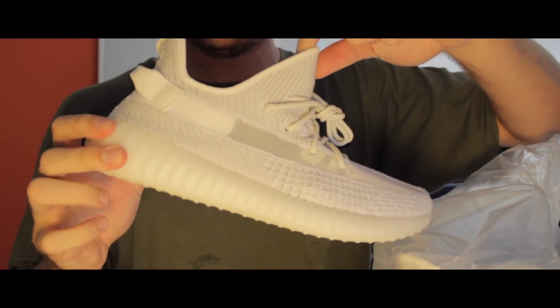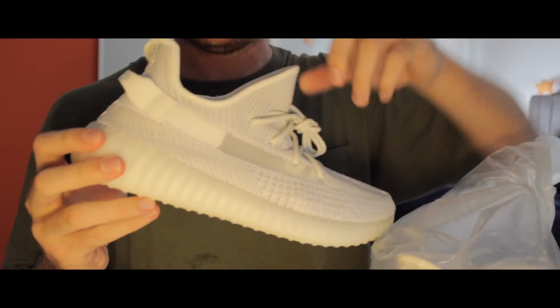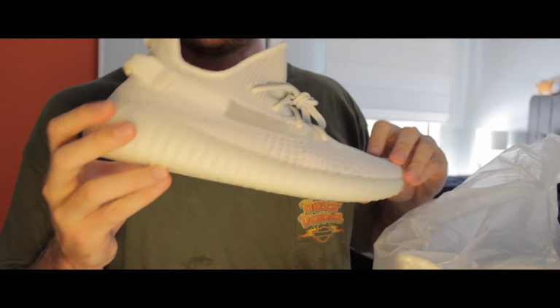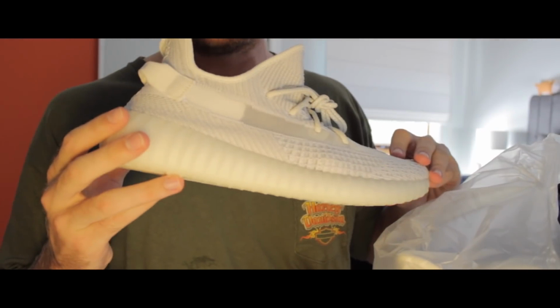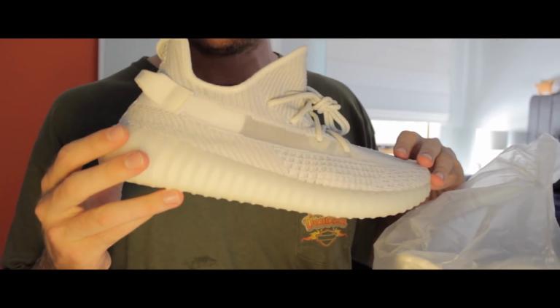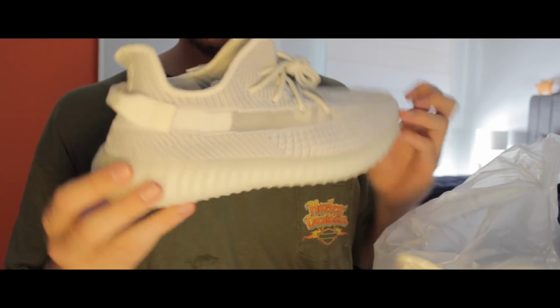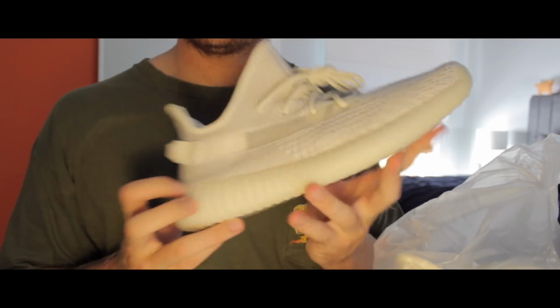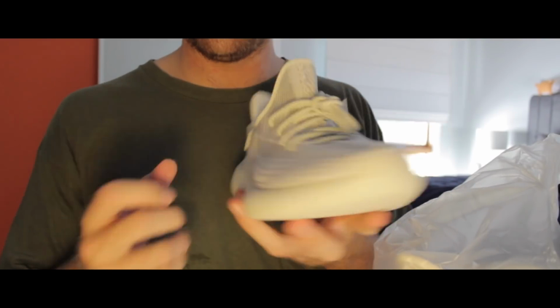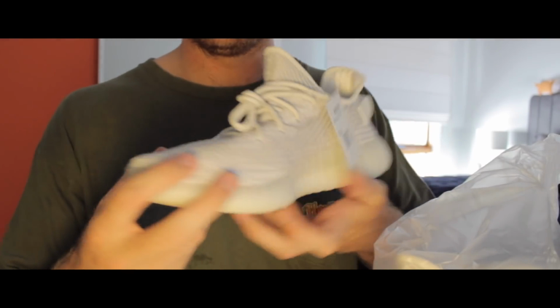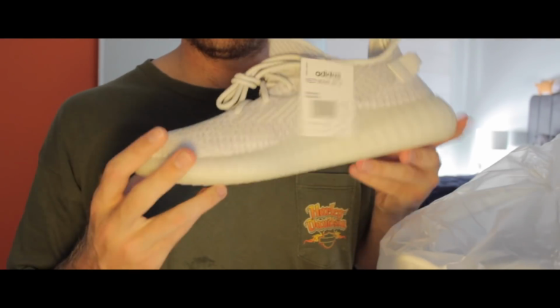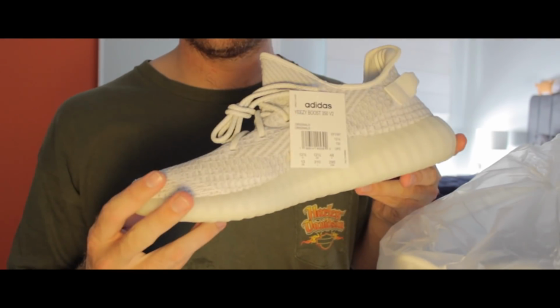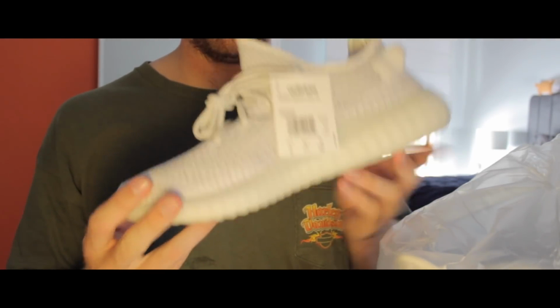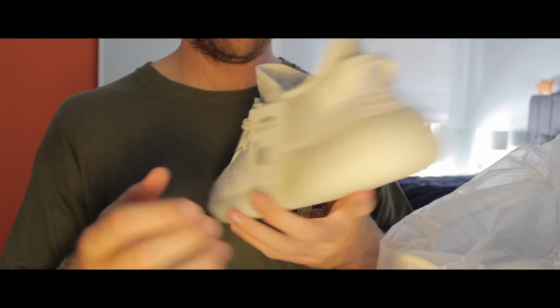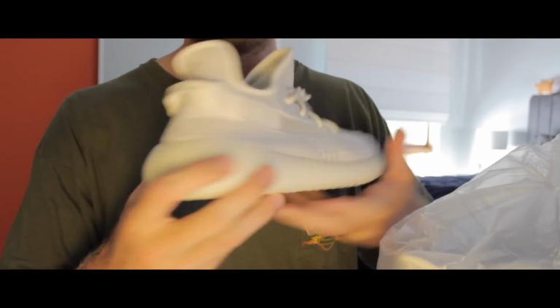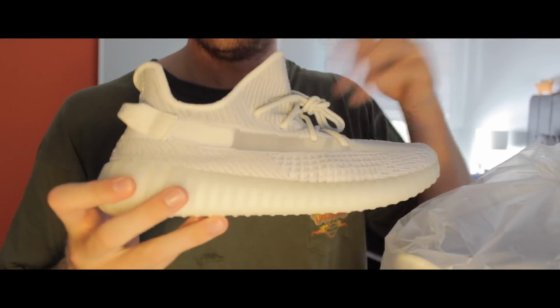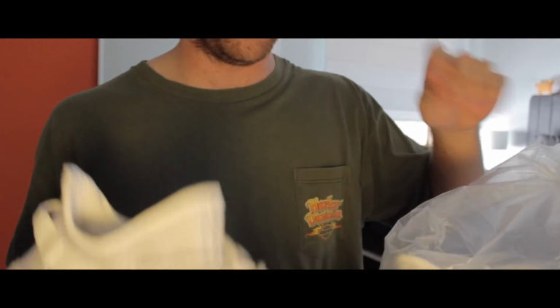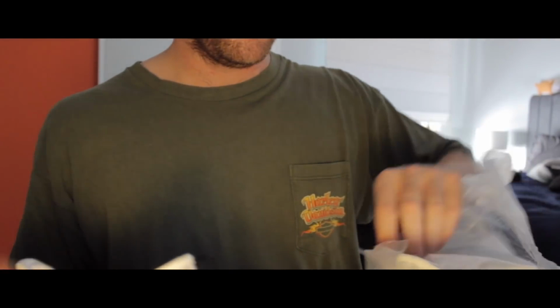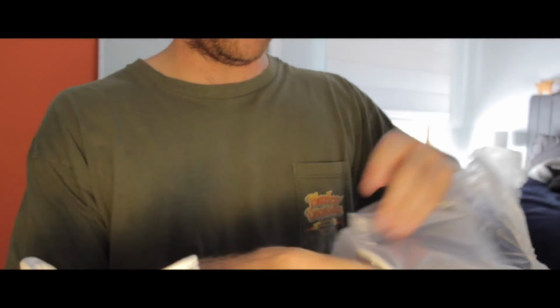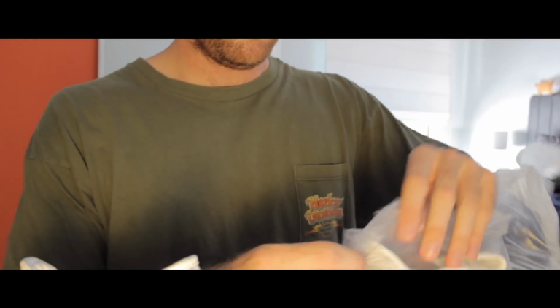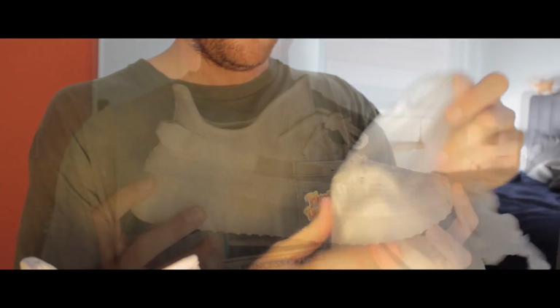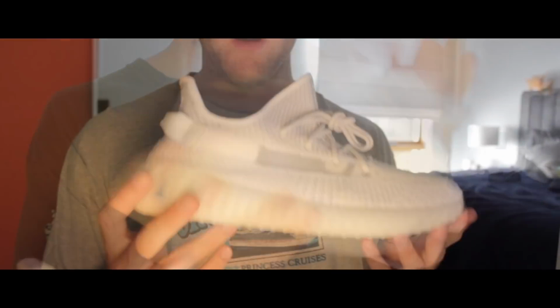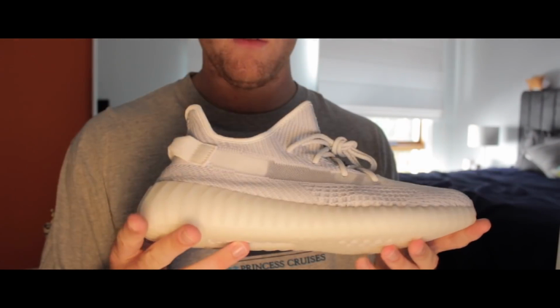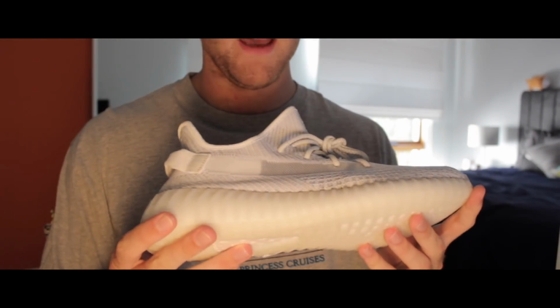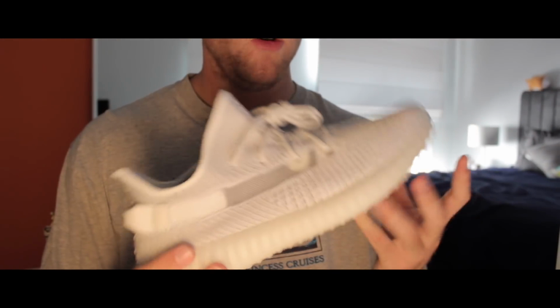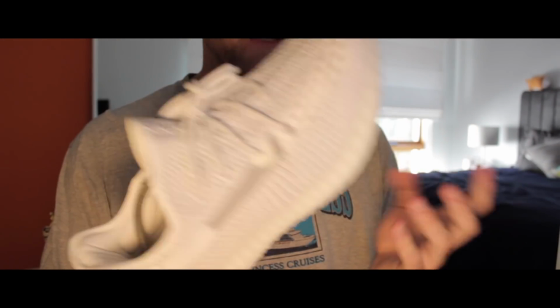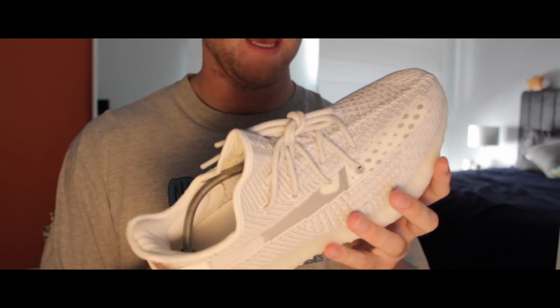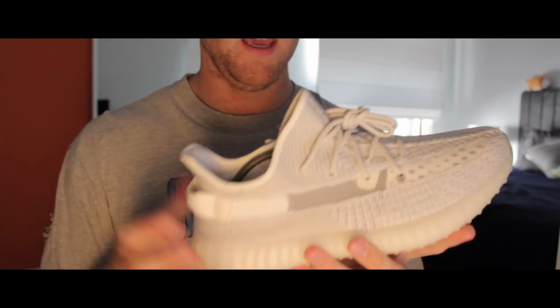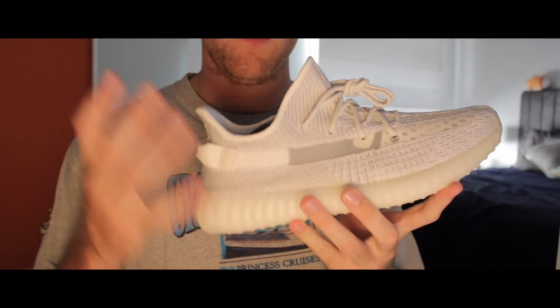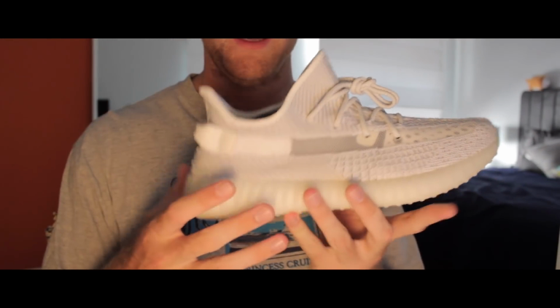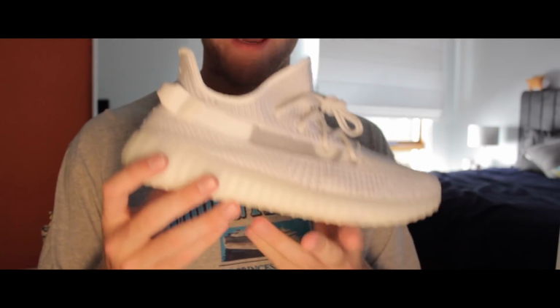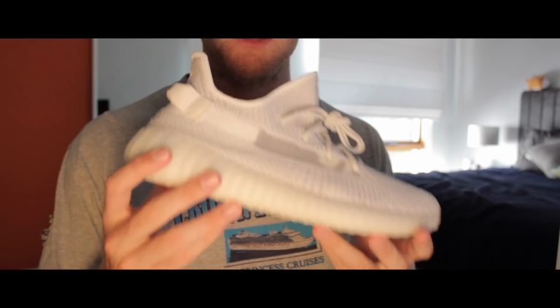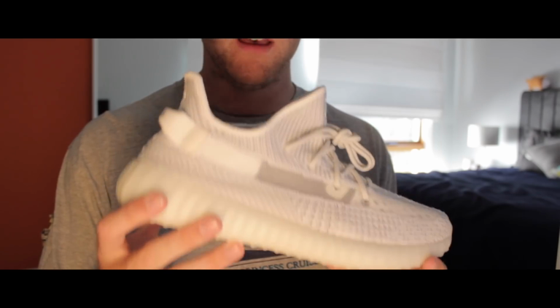350 V2 — the static reflectives. I will do an overview of the shoe as well after this in the same video. Now we'll actually be looking at the quality and how accurate the shoe is itself.